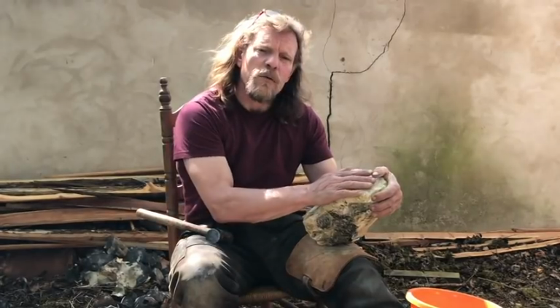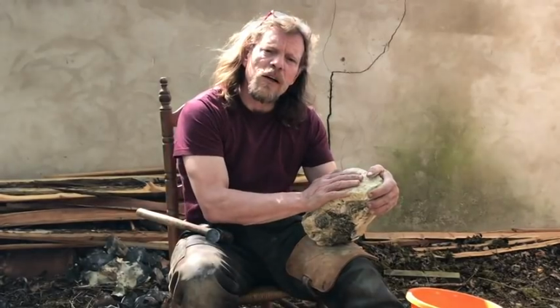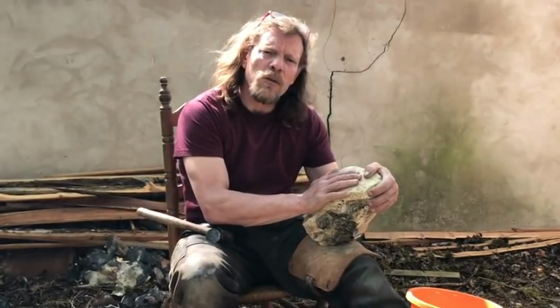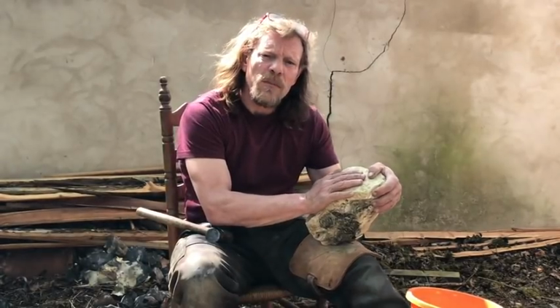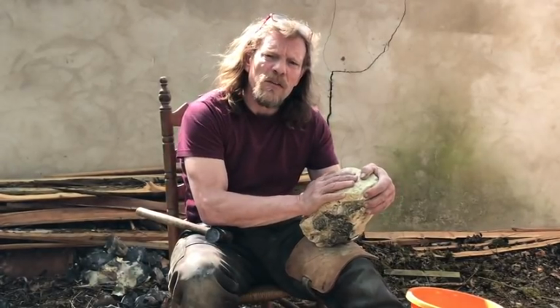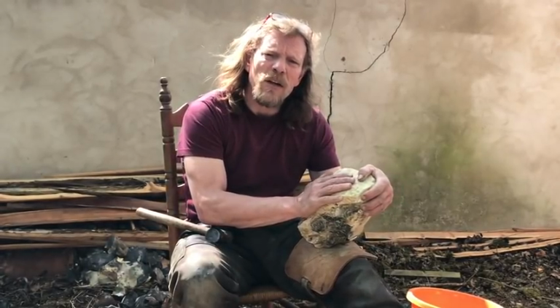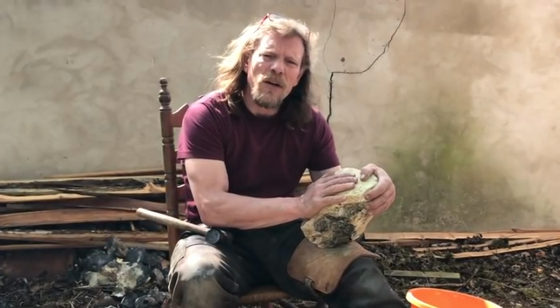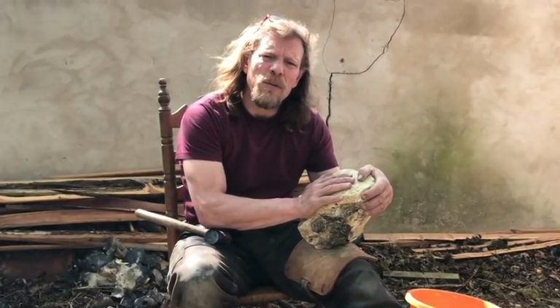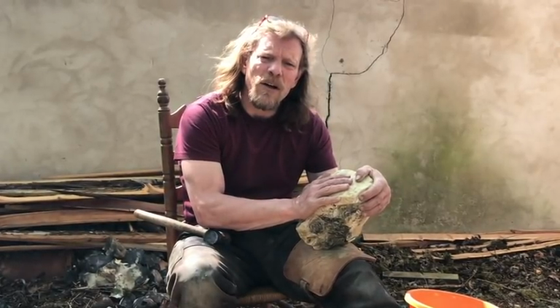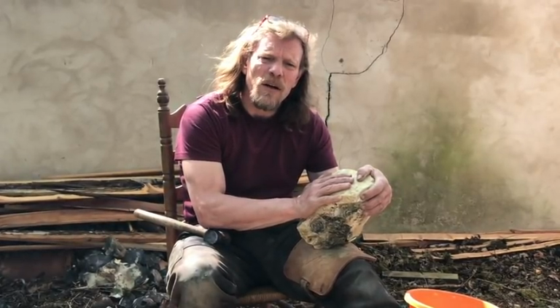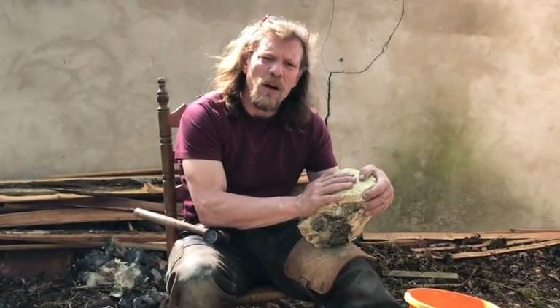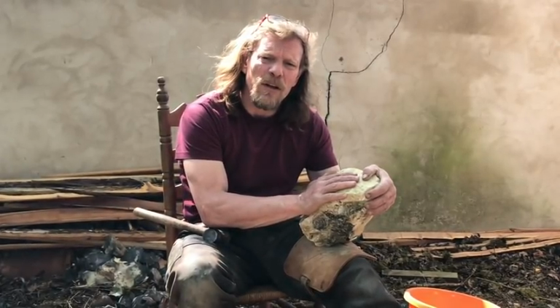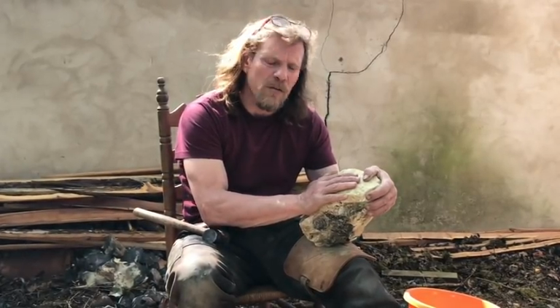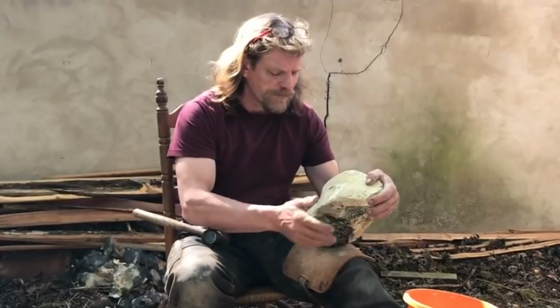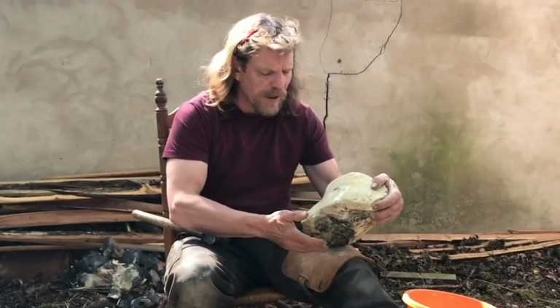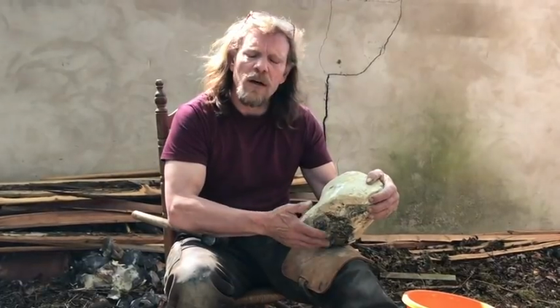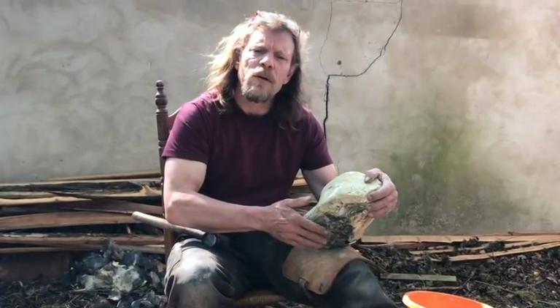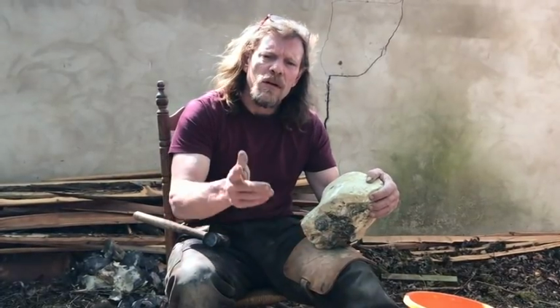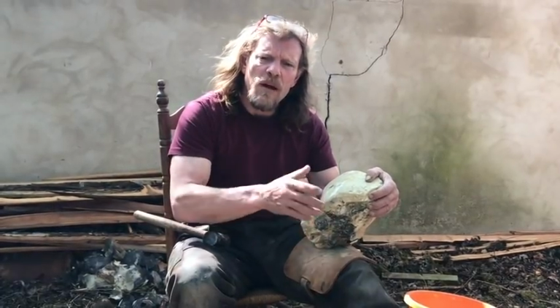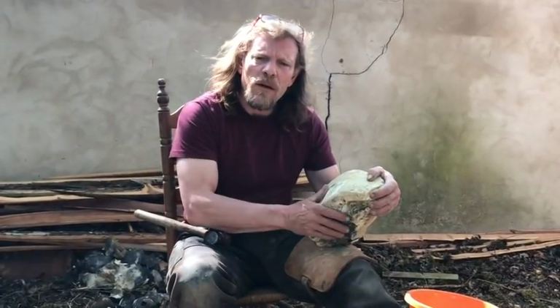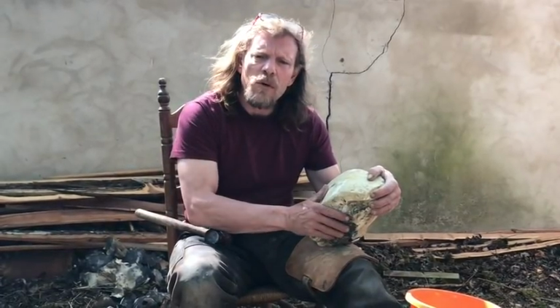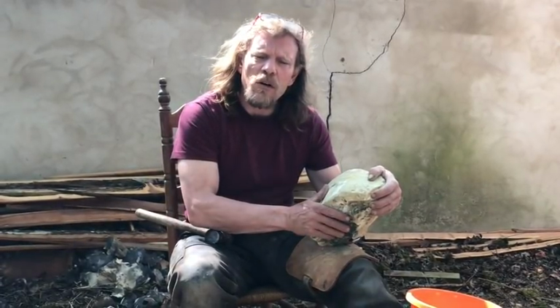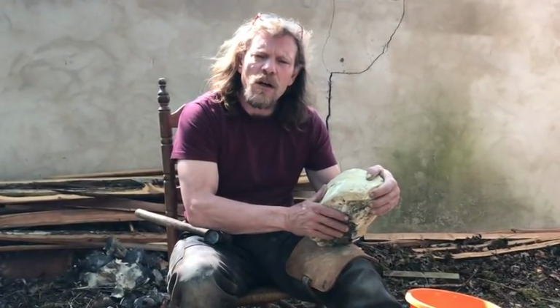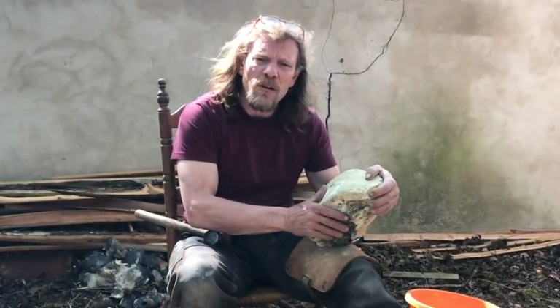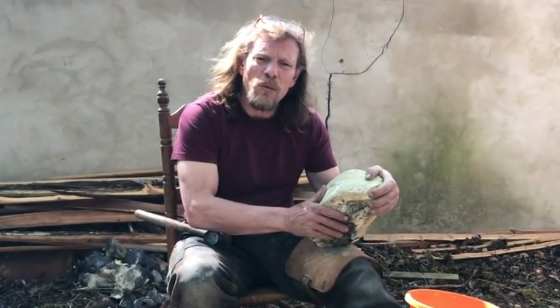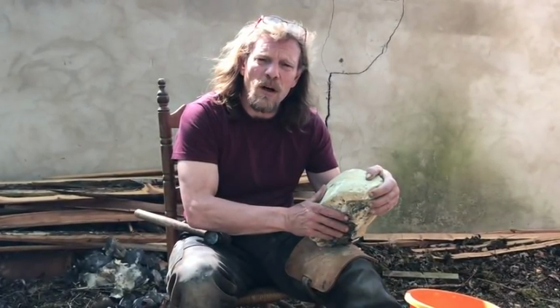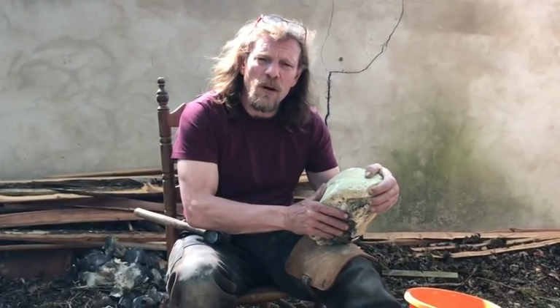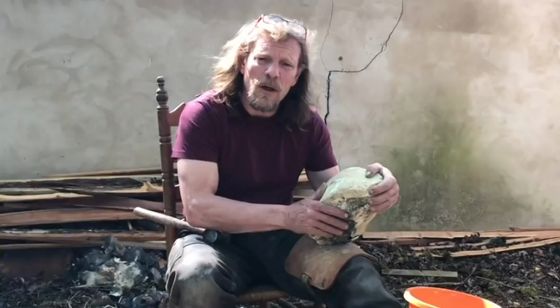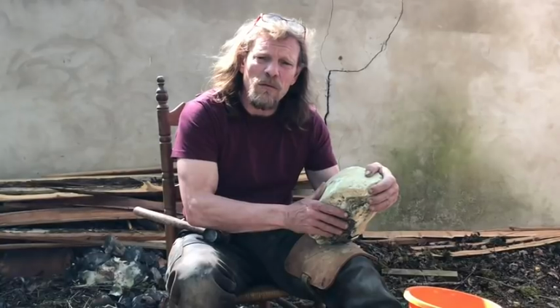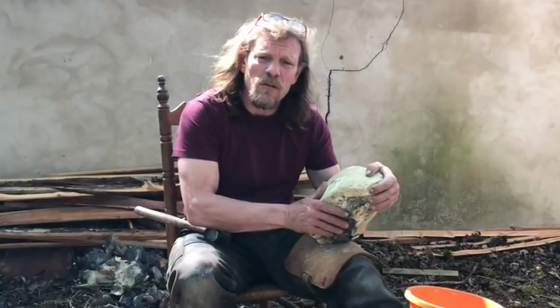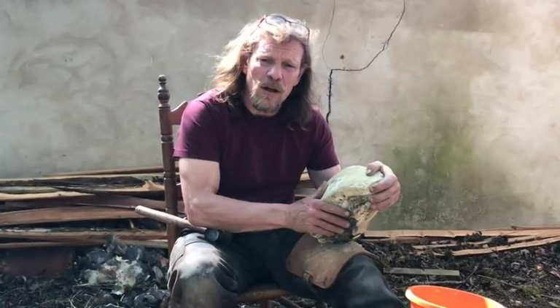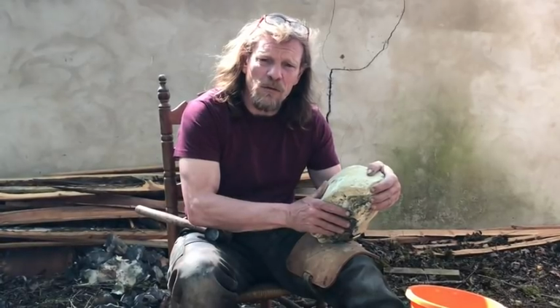Randy Hall is now the current lead provider of my flints. Stand by and we'll have a look at just what type of top quality gun flints I can offer.